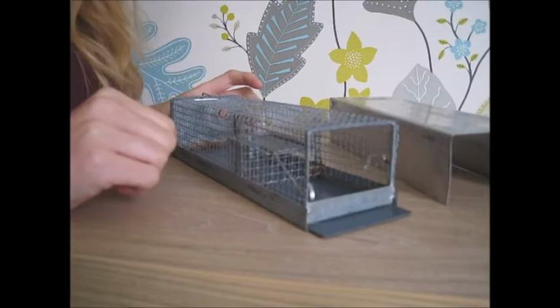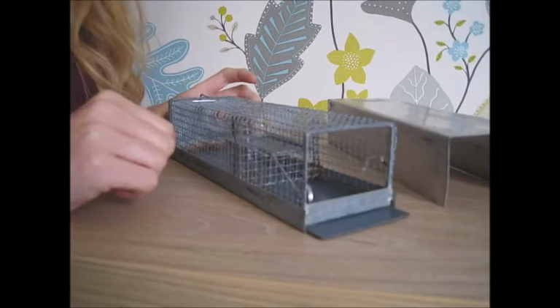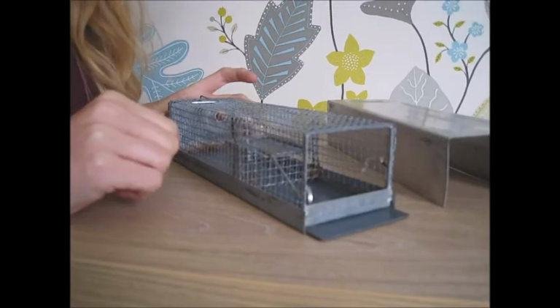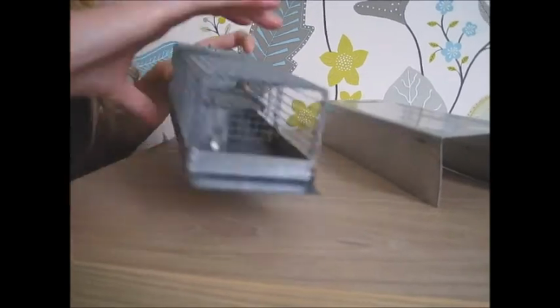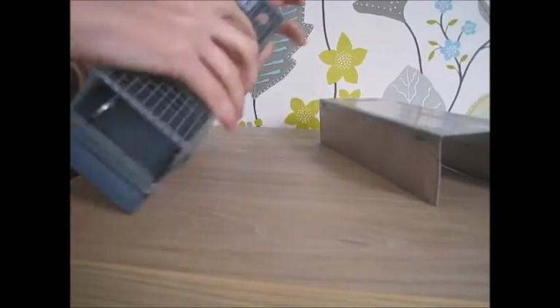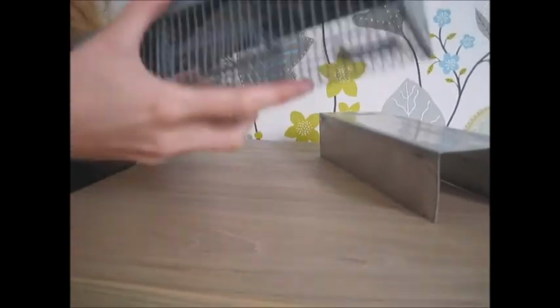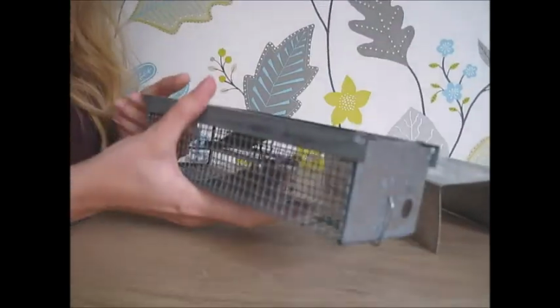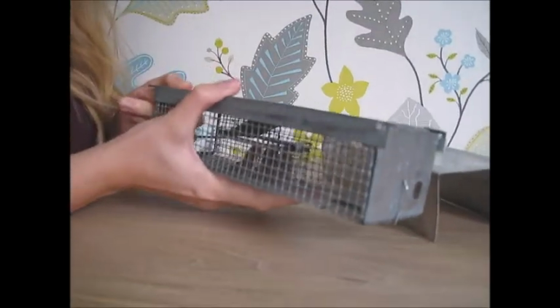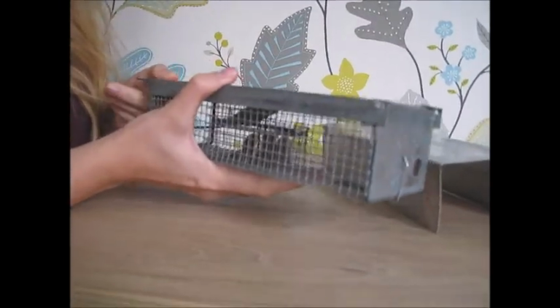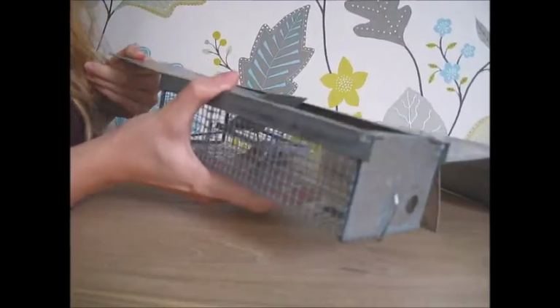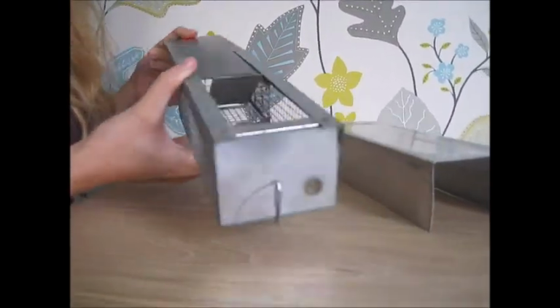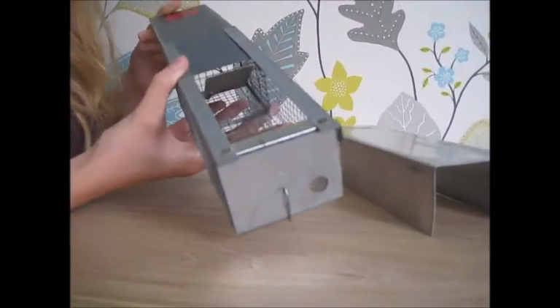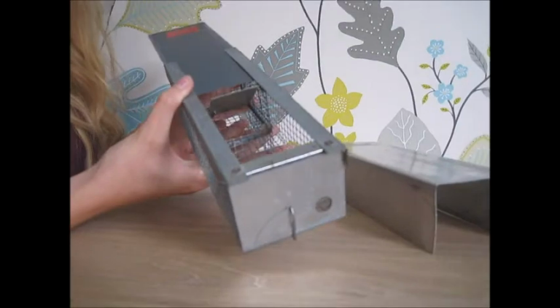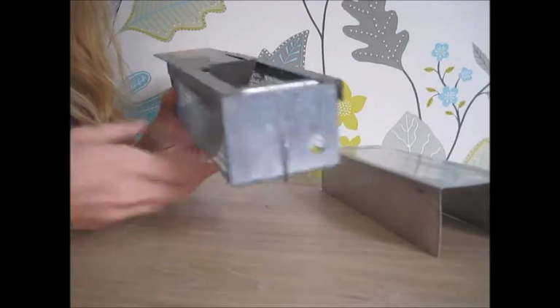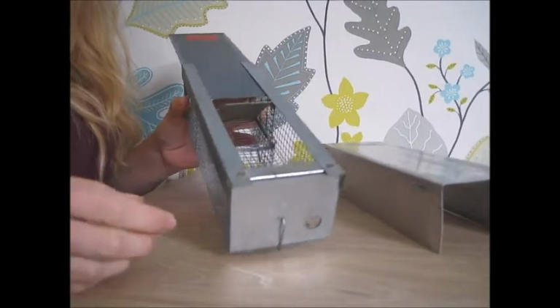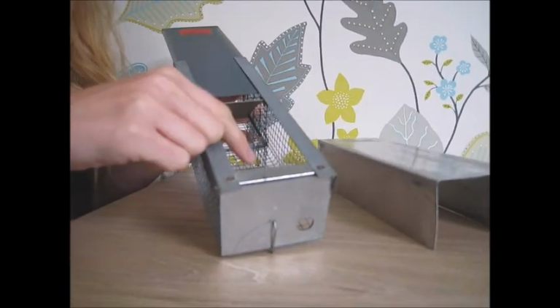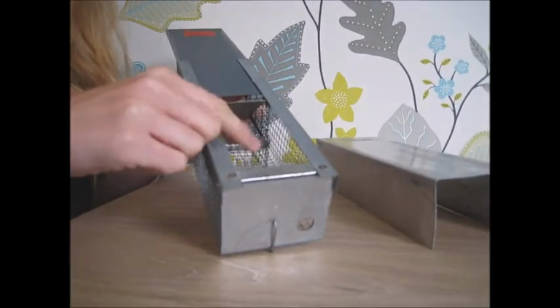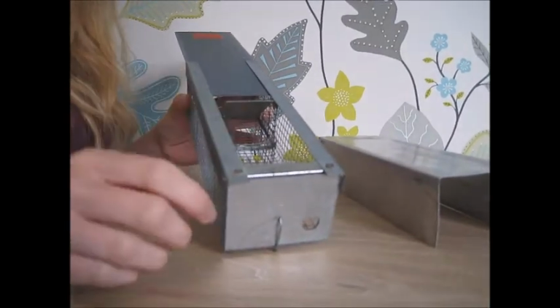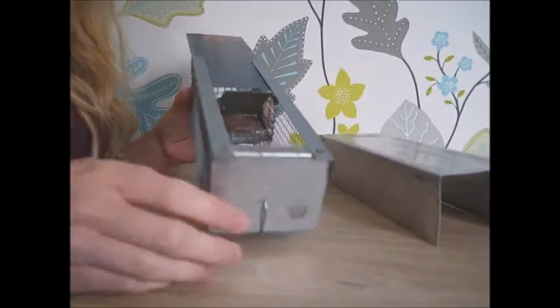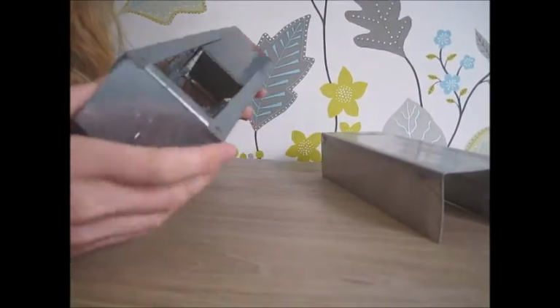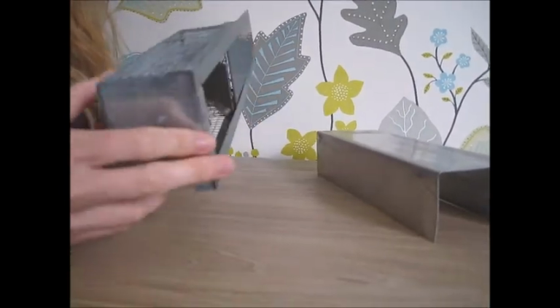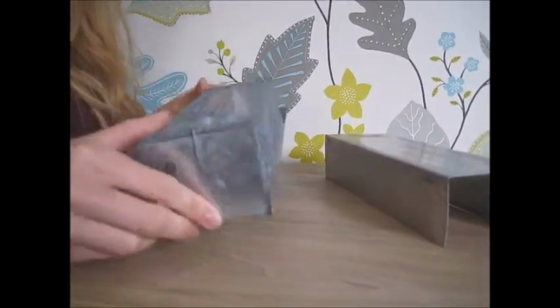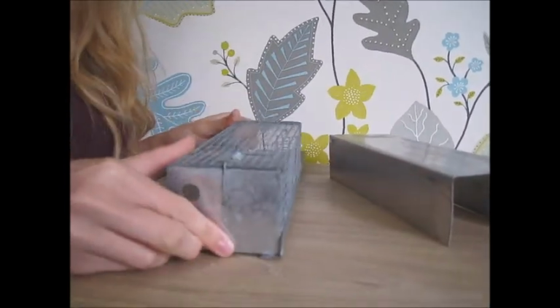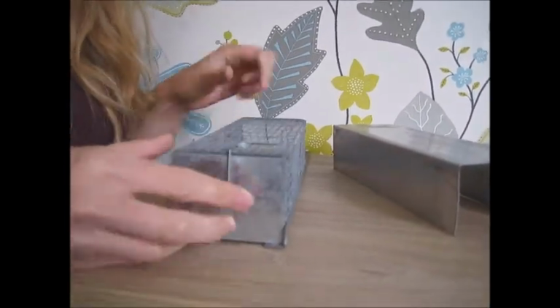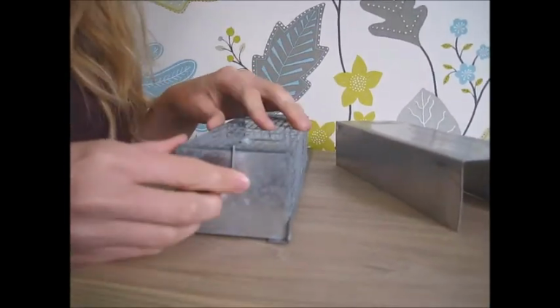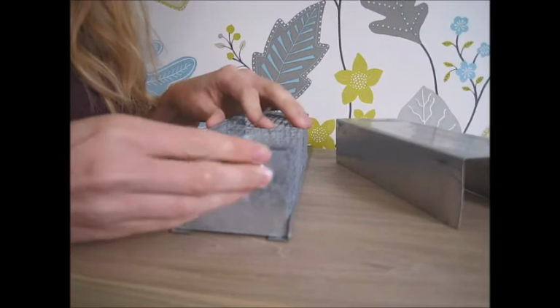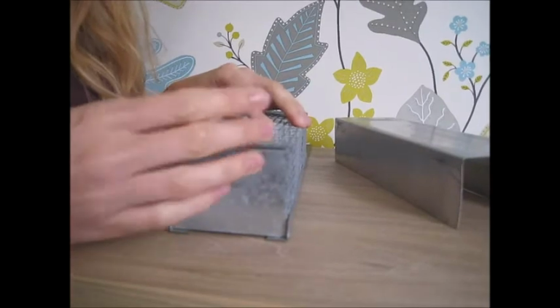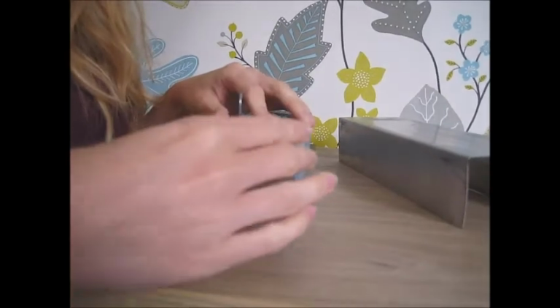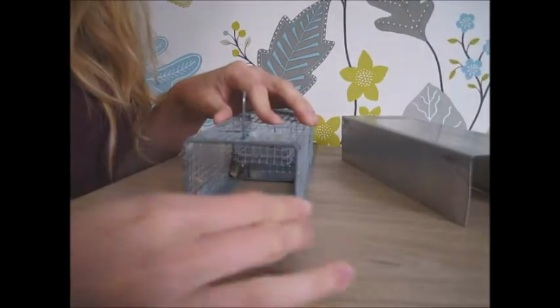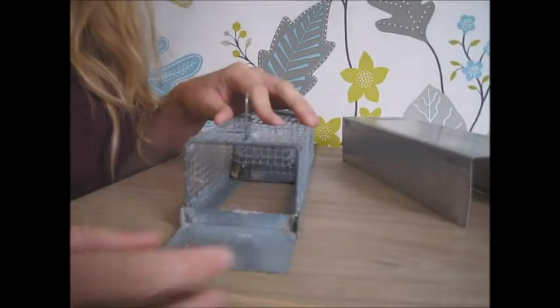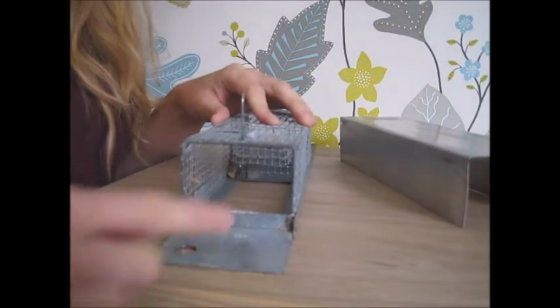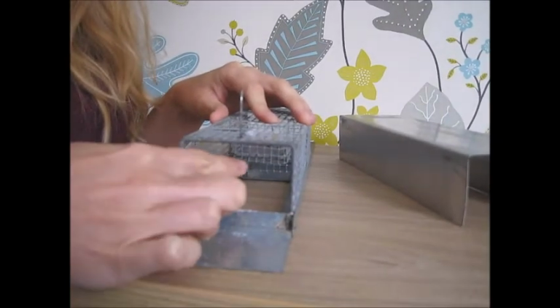To load the trap you can either remove the plastic floor and put the bedding in that way, or you can unhinge the end and put the bedding in that way.